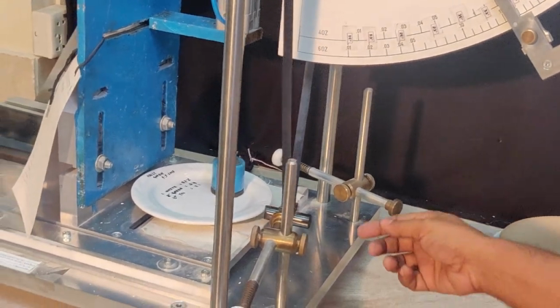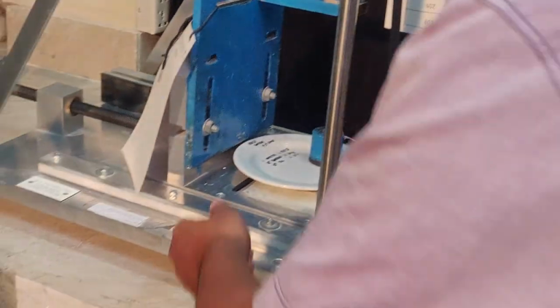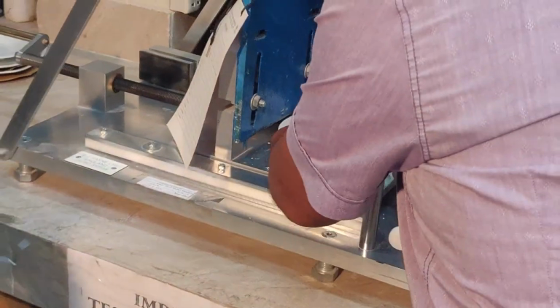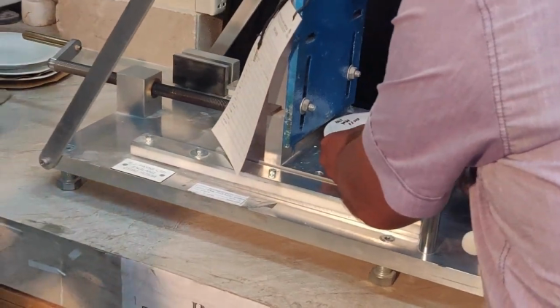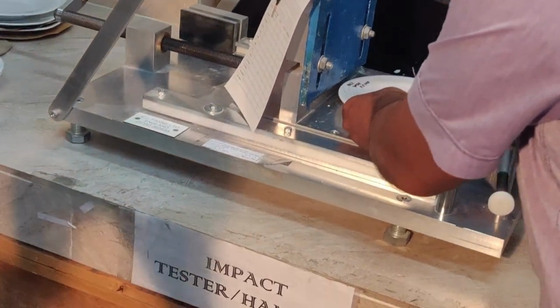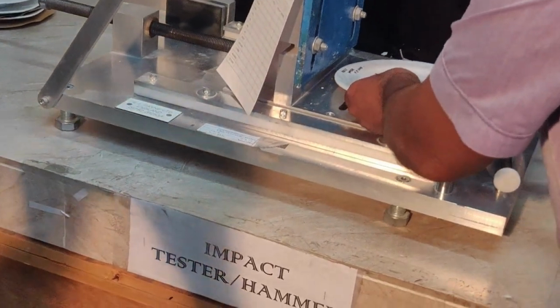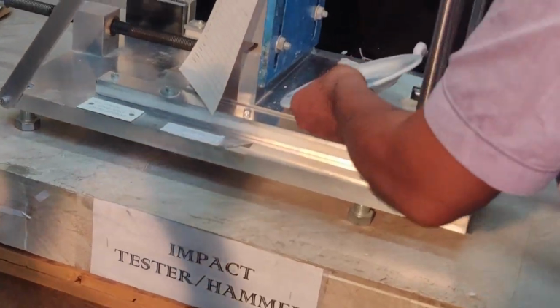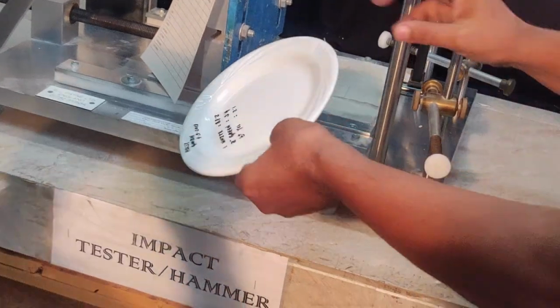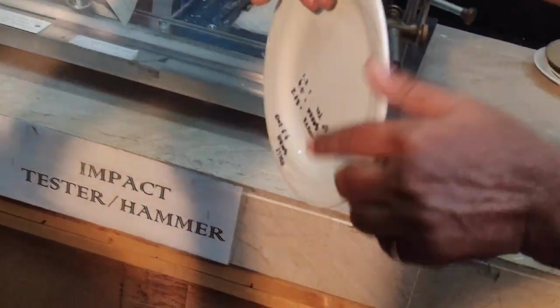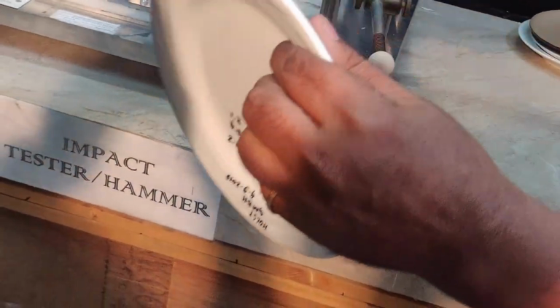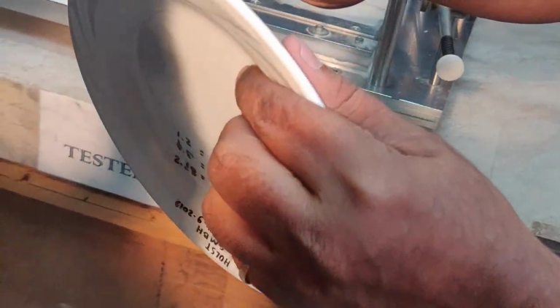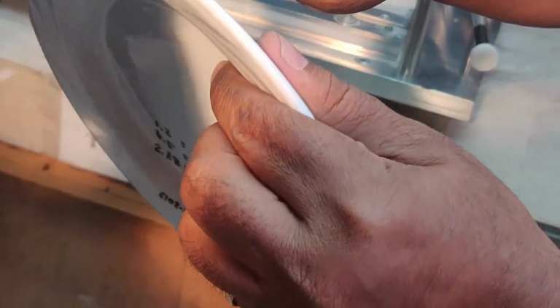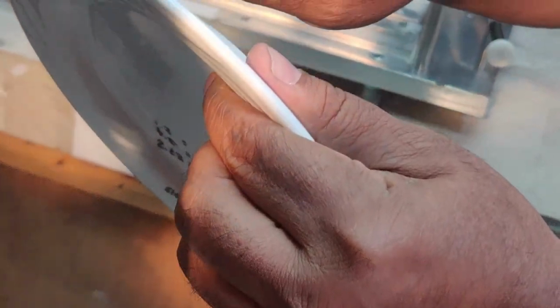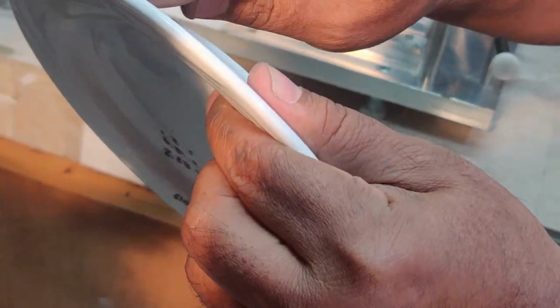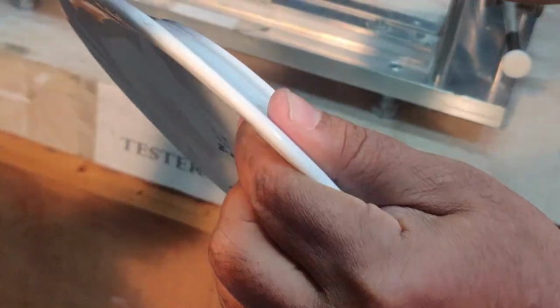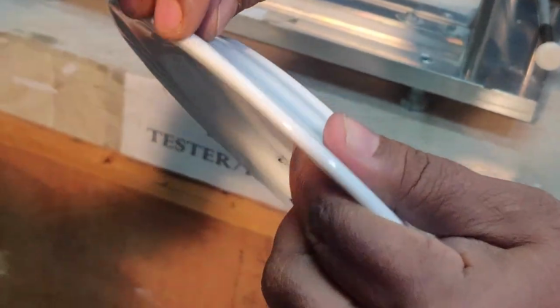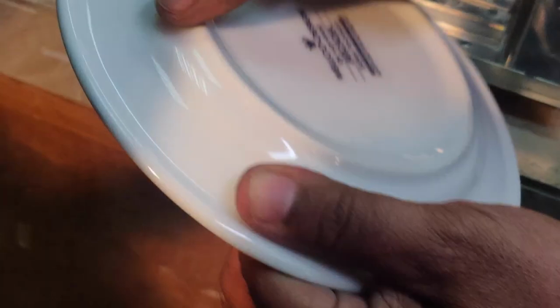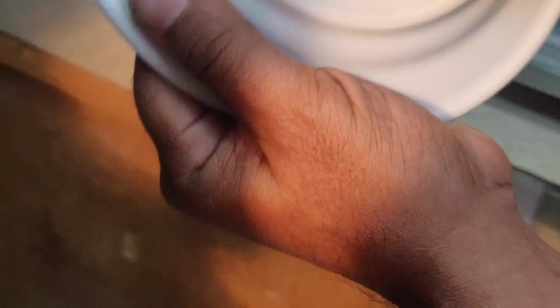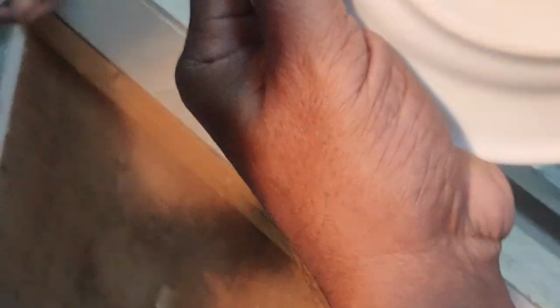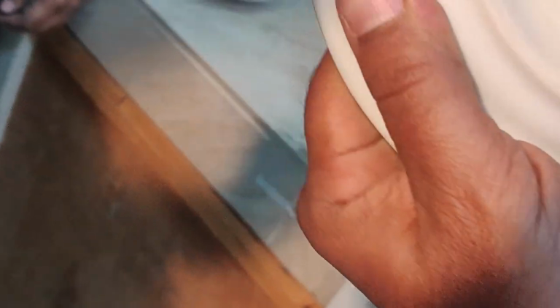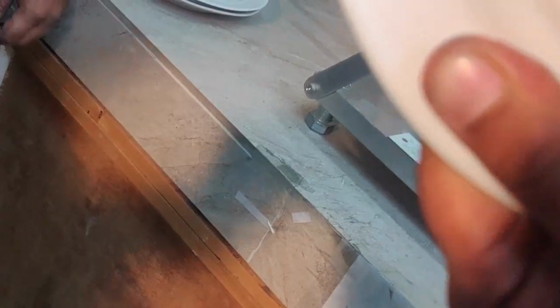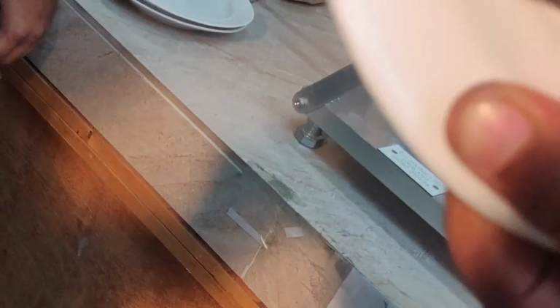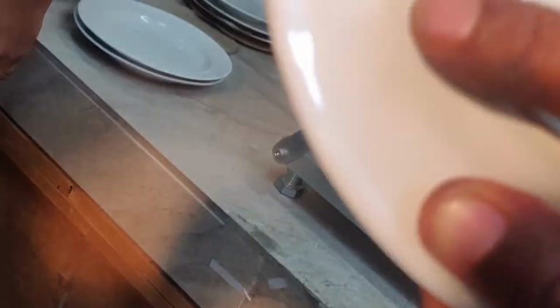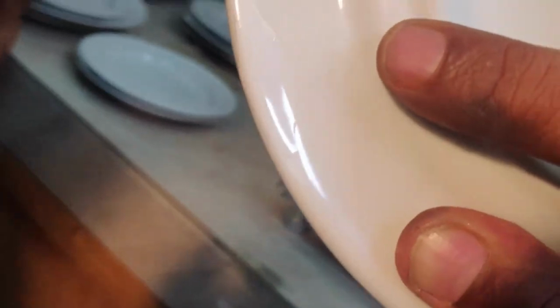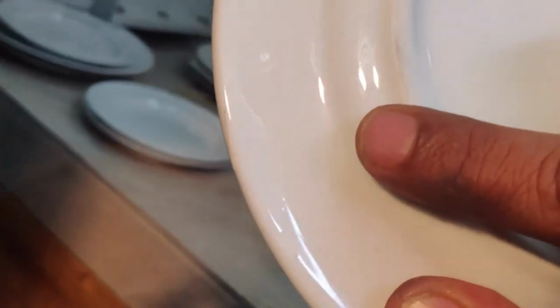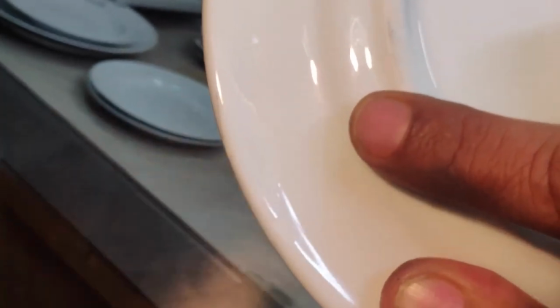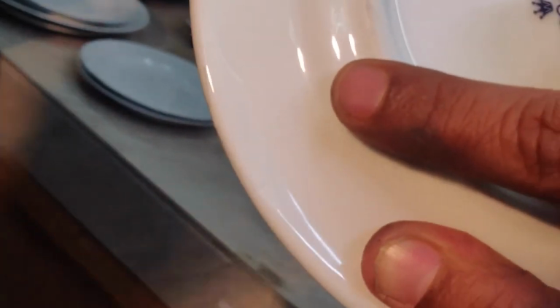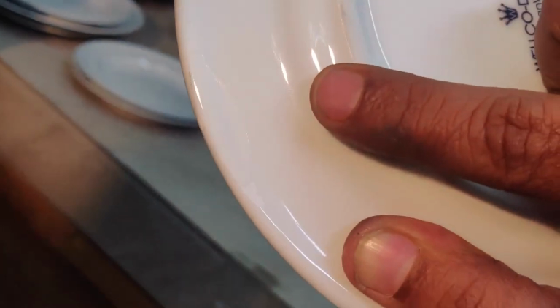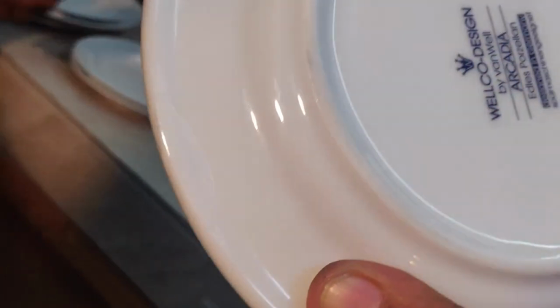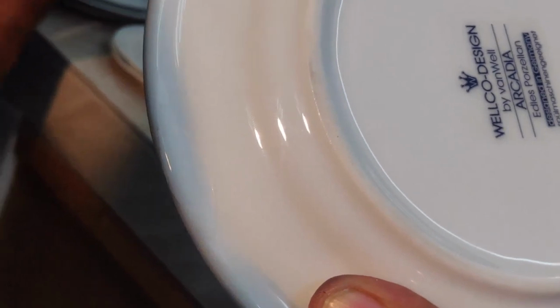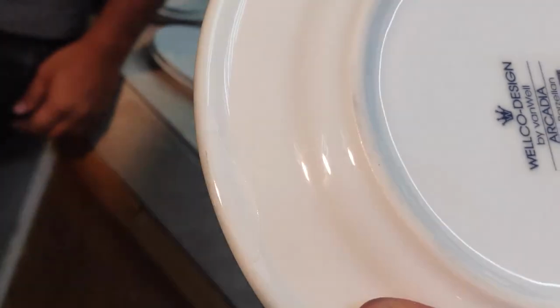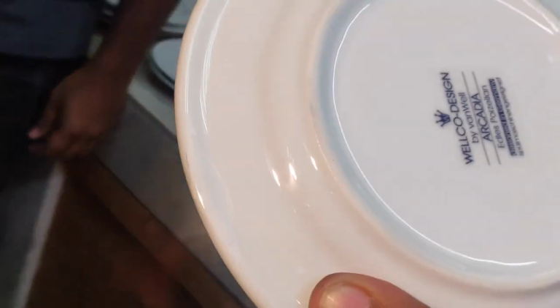This has 40 degrees — it's chipped, not passed. Chip, chip, chip — also broken. Okay, broken. Failed.